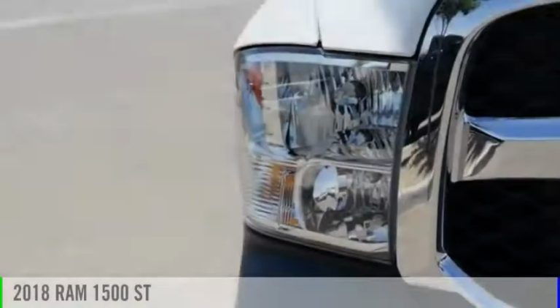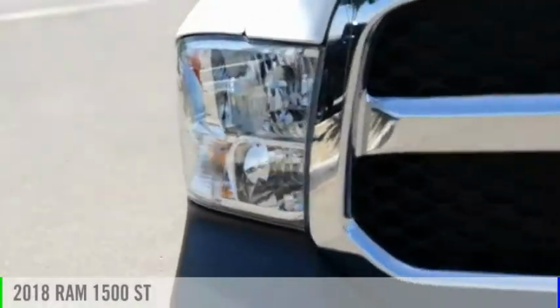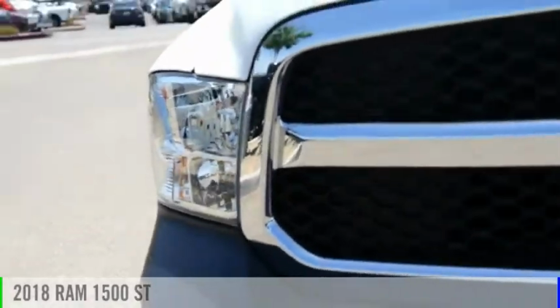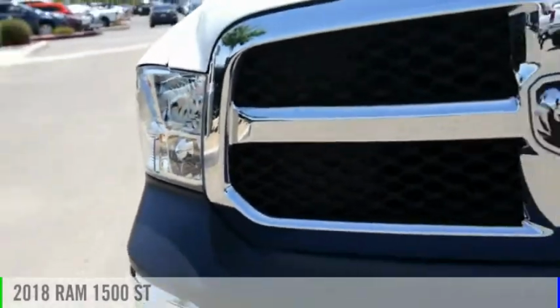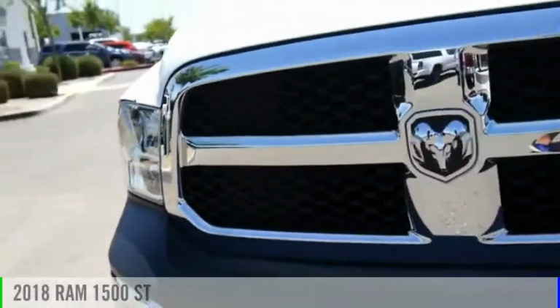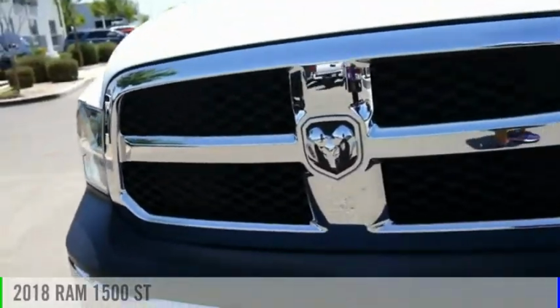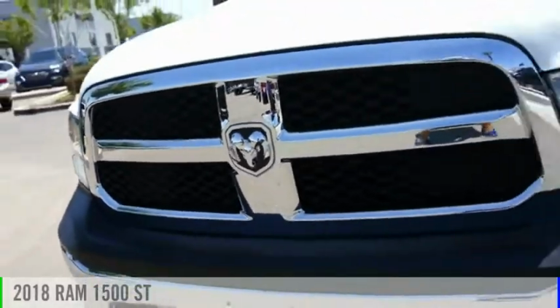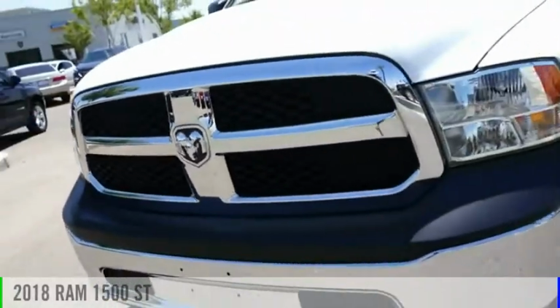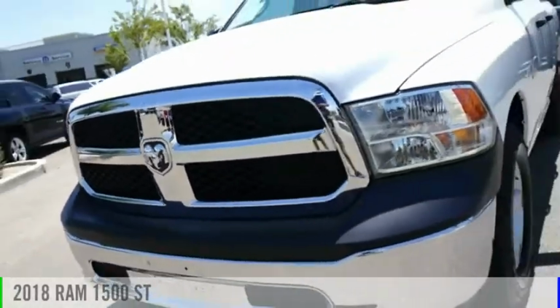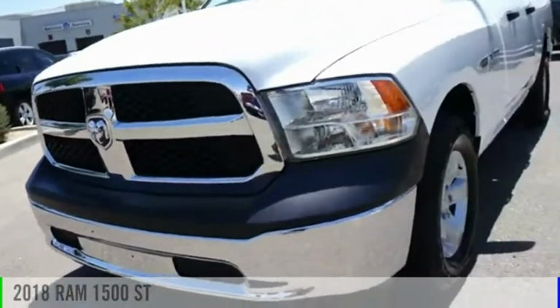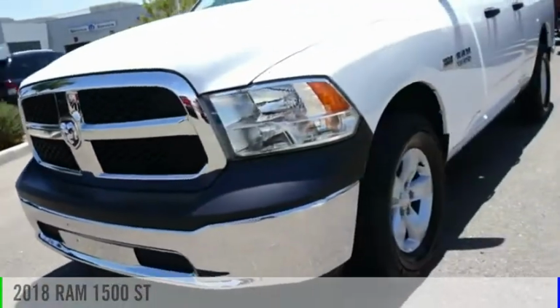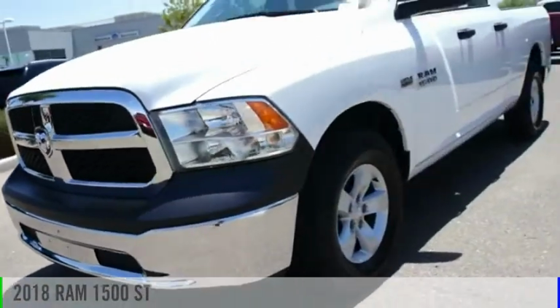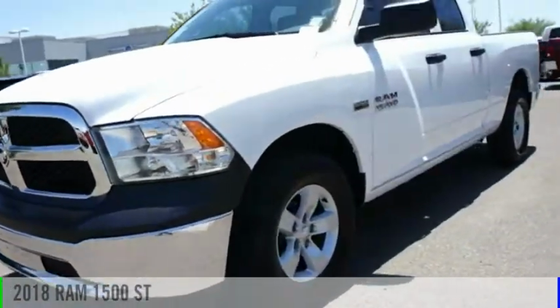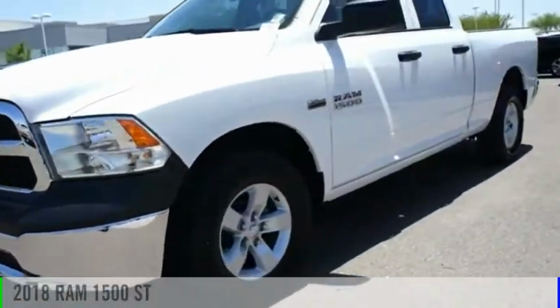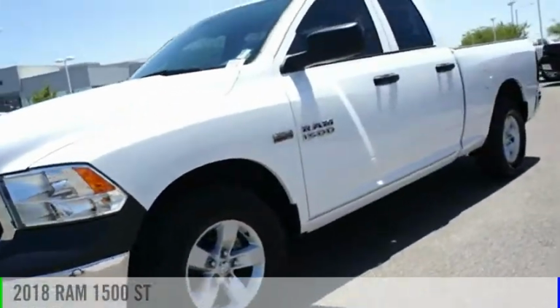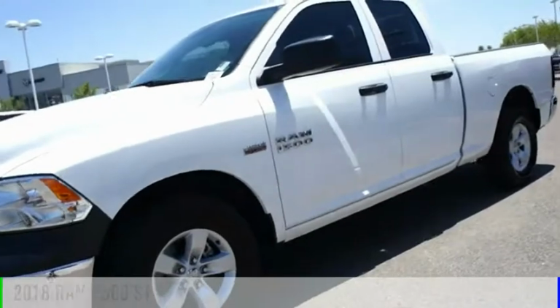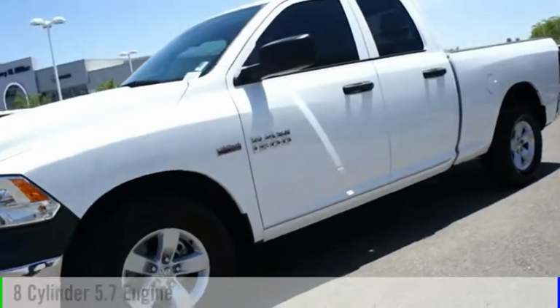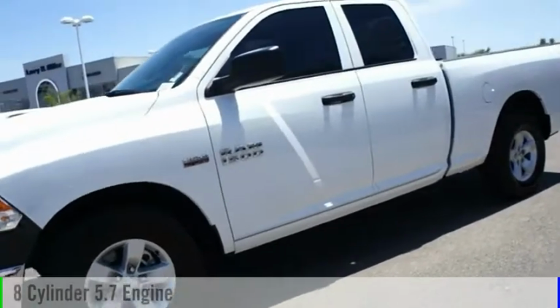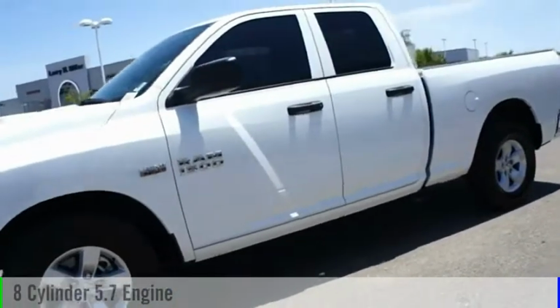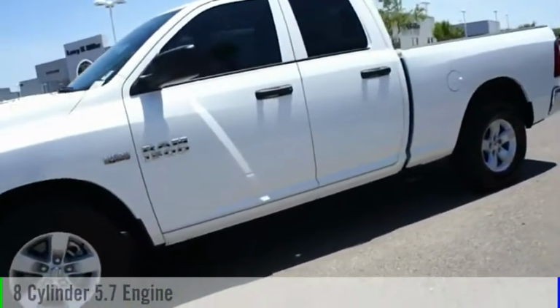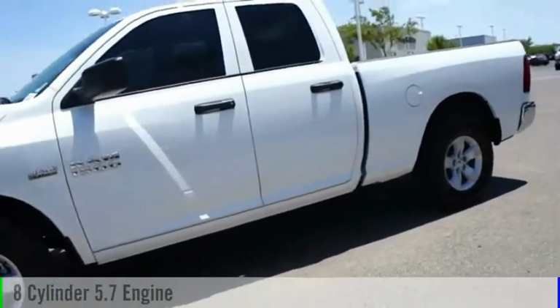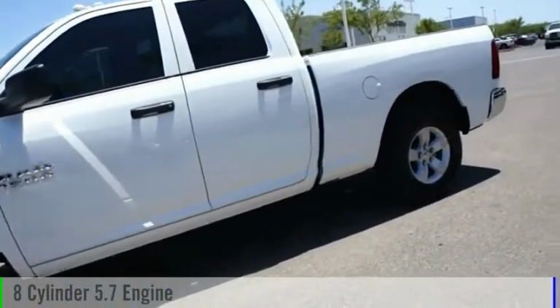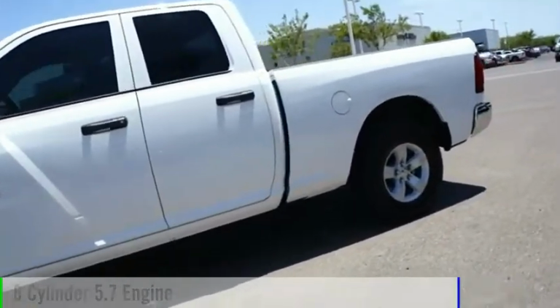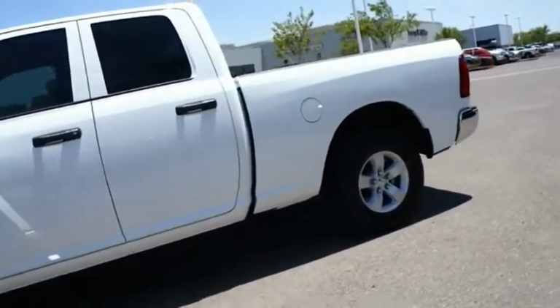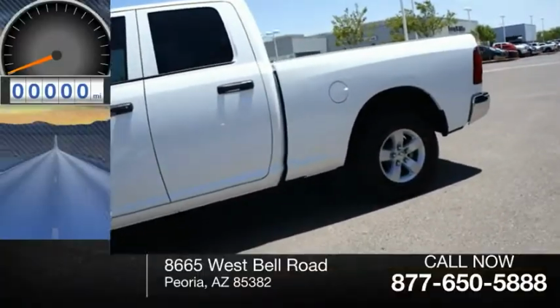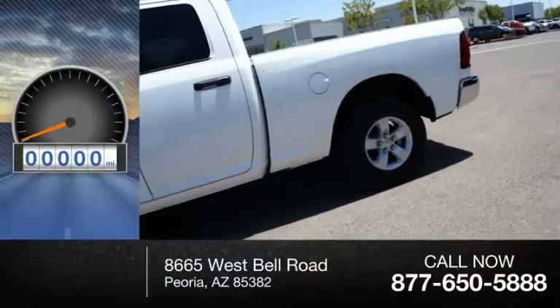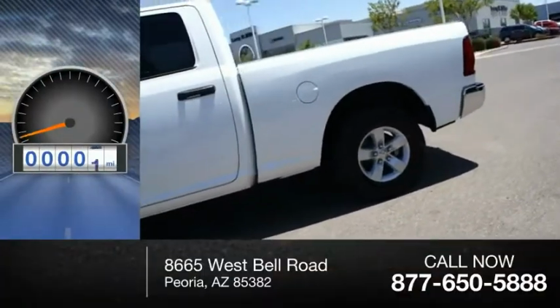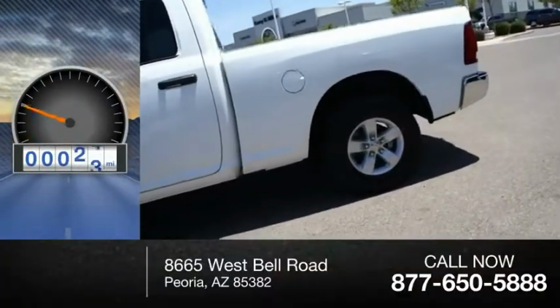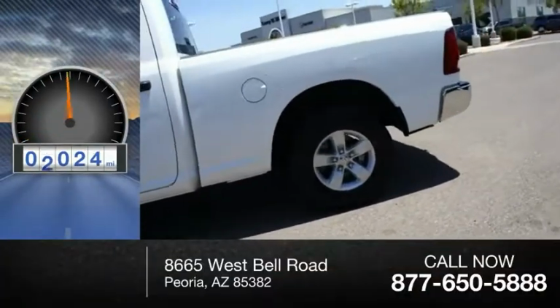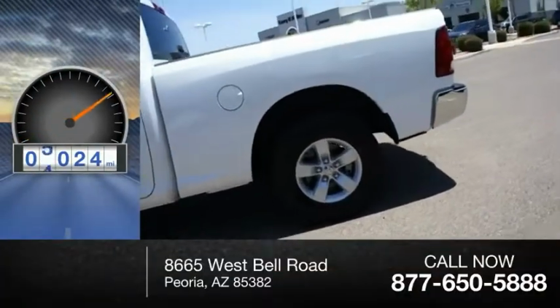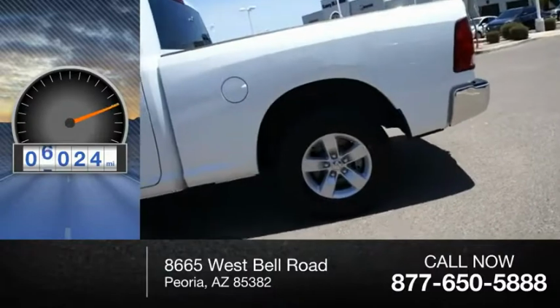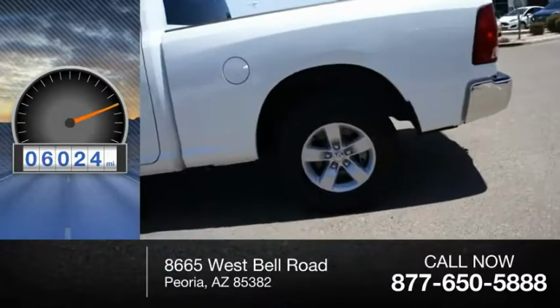You are going to love the 2018 1500. This vehicle is powered by a 8-cylinder, 5.7-liter engine. This vehicle has less than 7,000 miles.